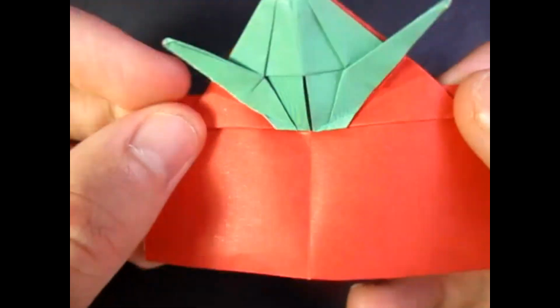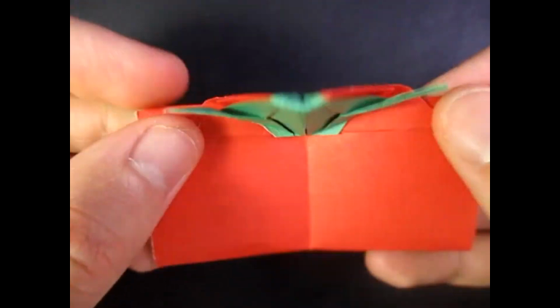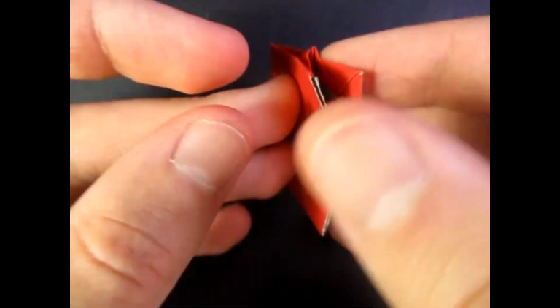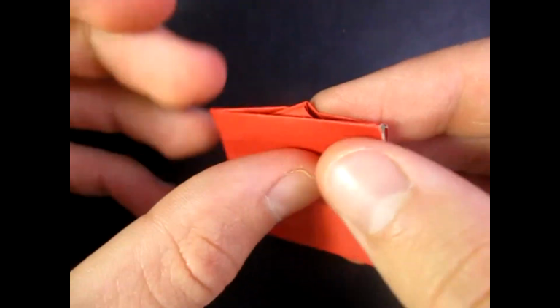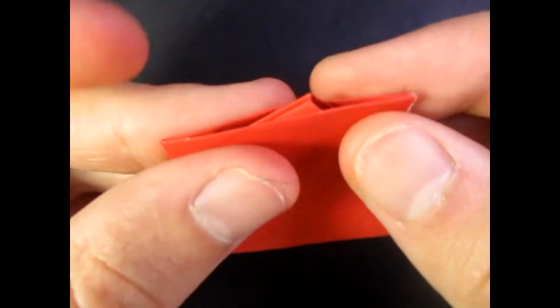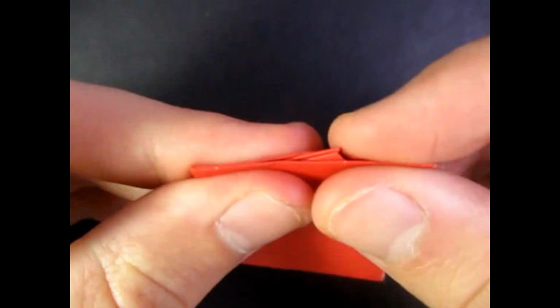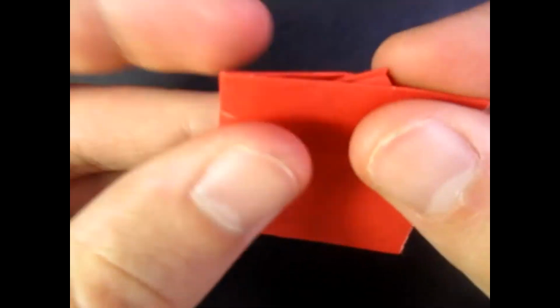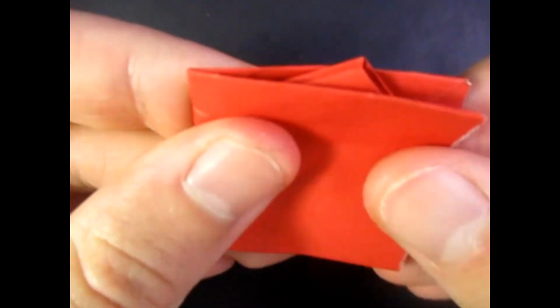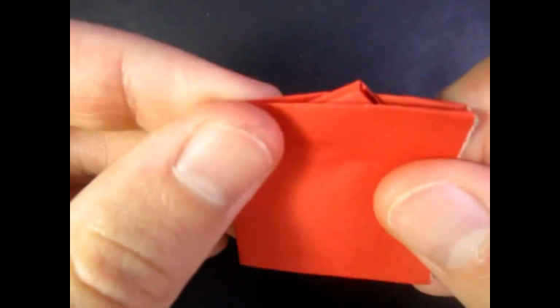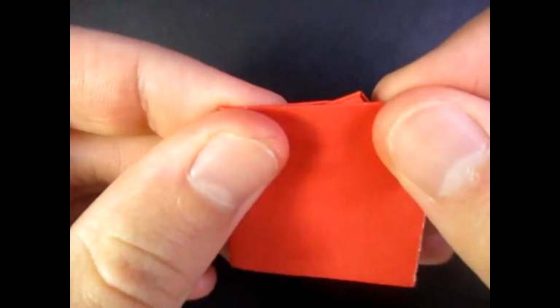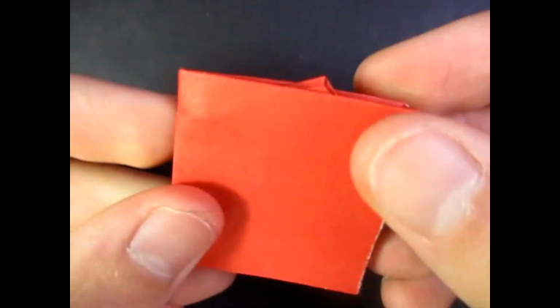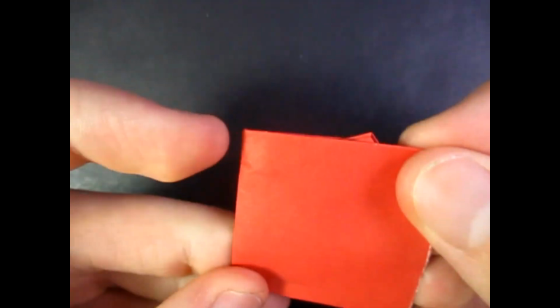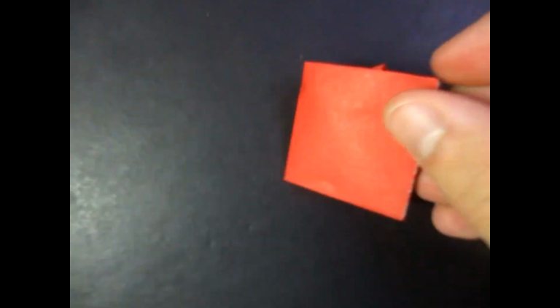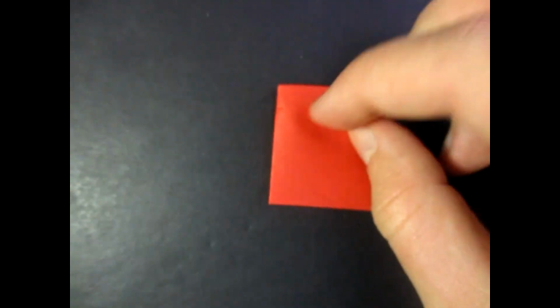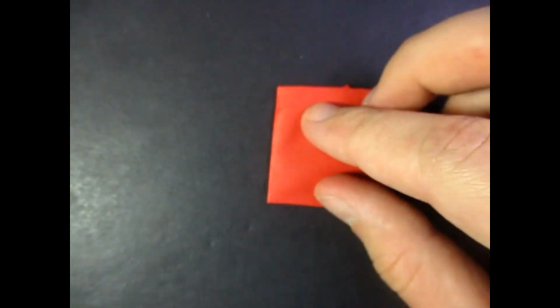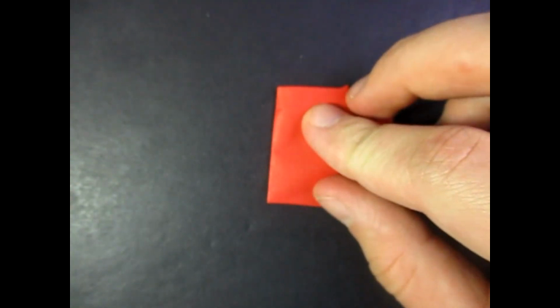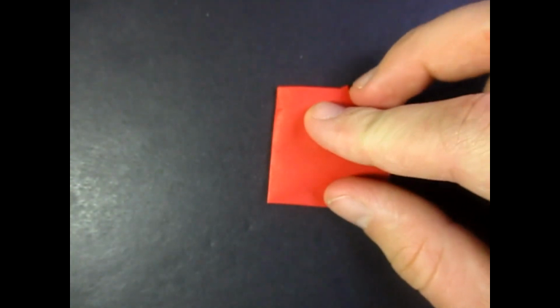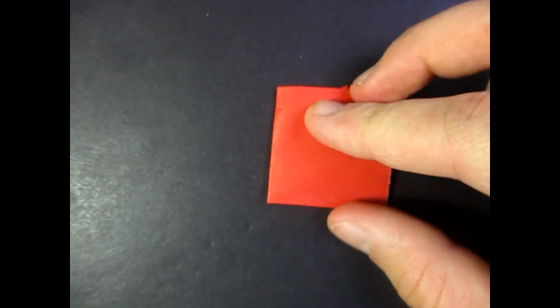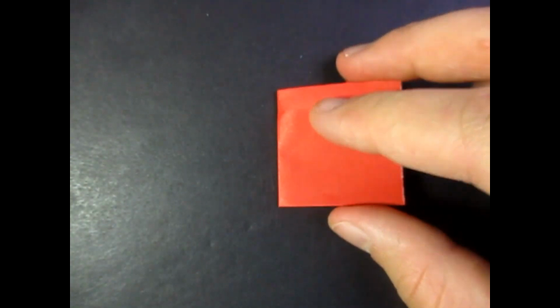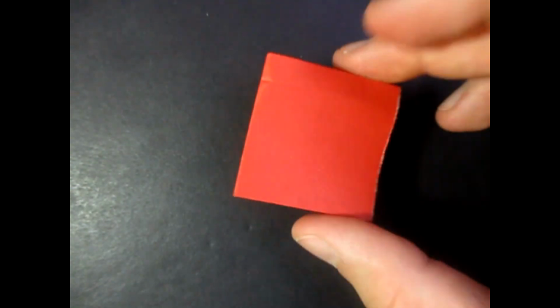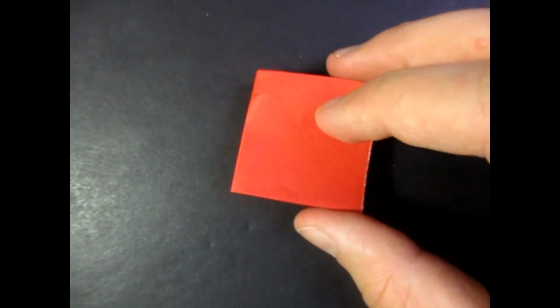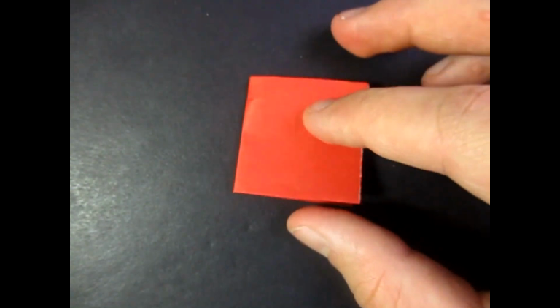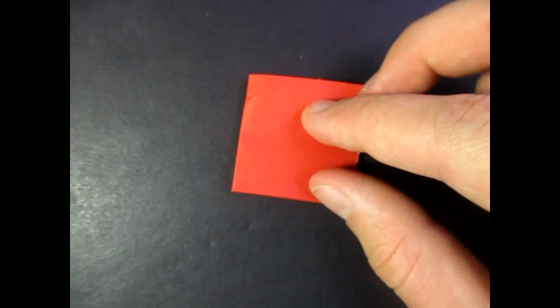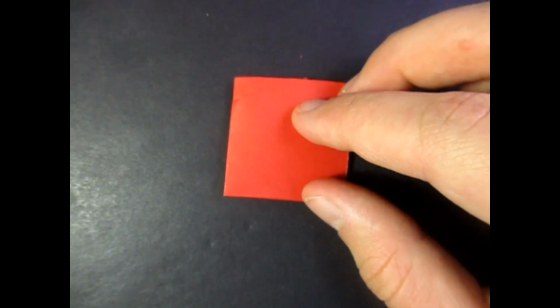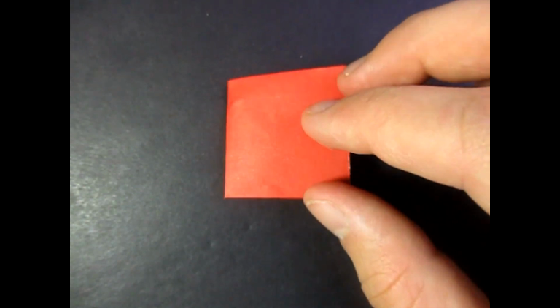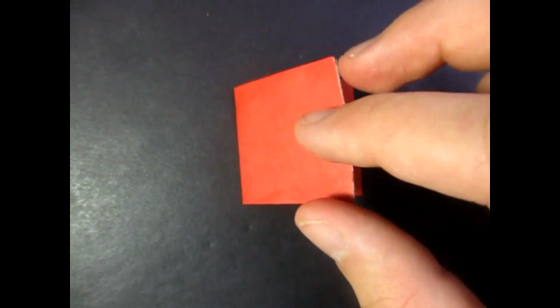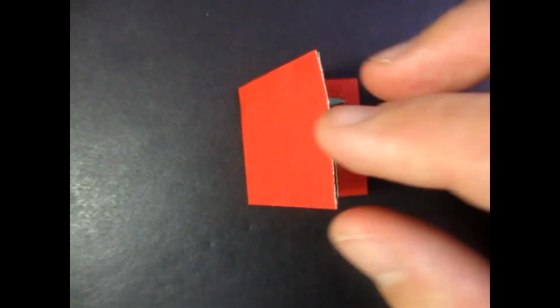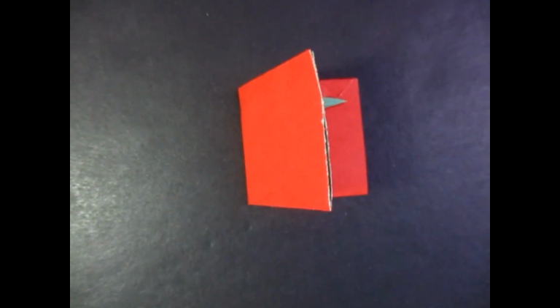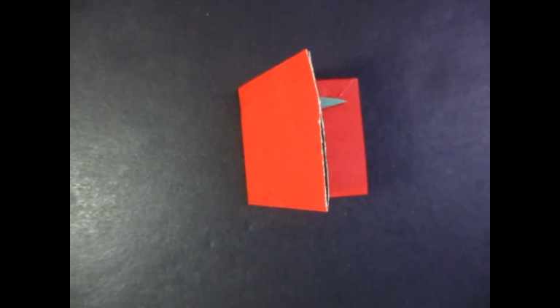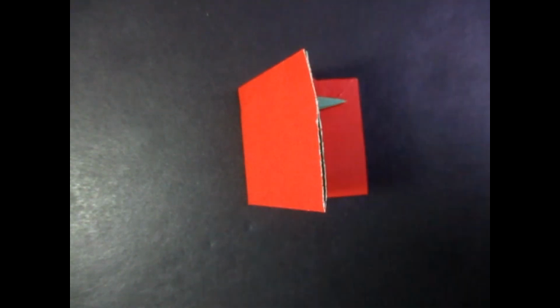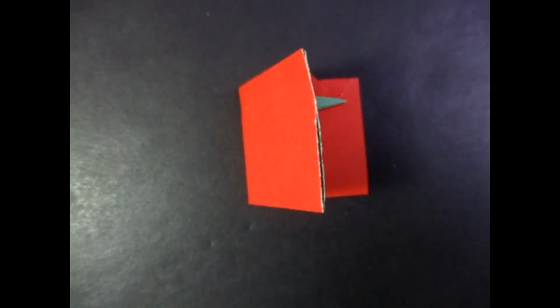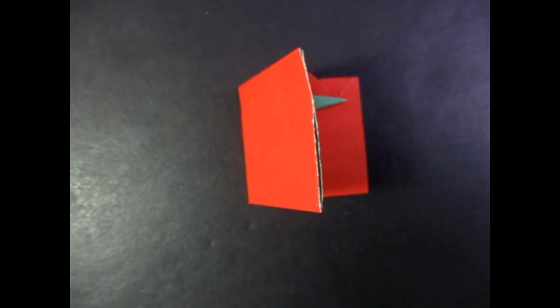There you have it — the origami Yoda pop-up card. Hope you guys enjoyed folding that. Comment, rate, and subscribe, and I'll see you guys later. Bye bye.